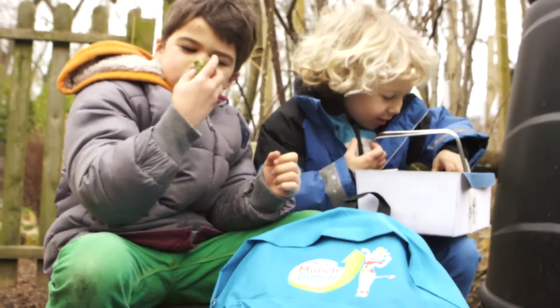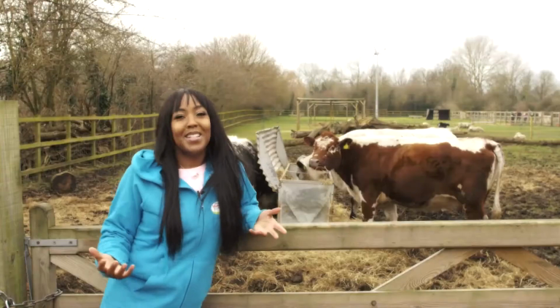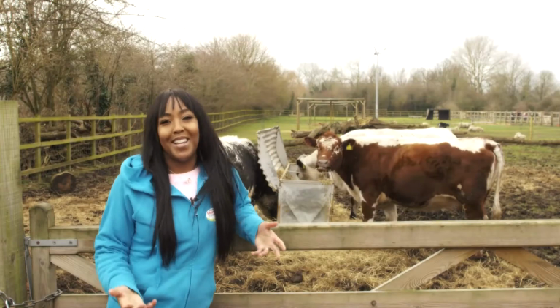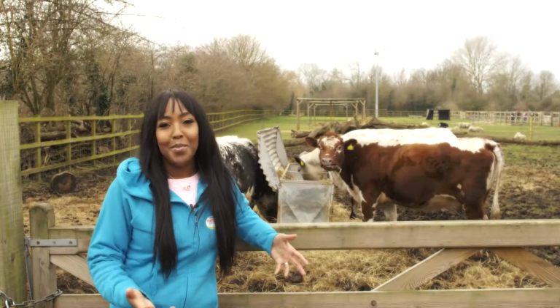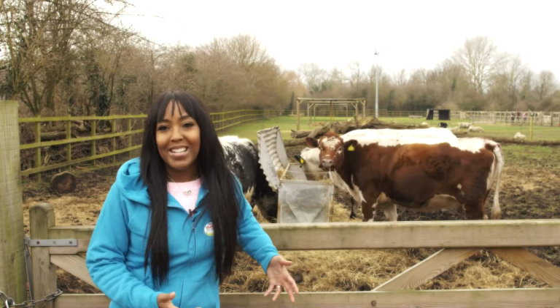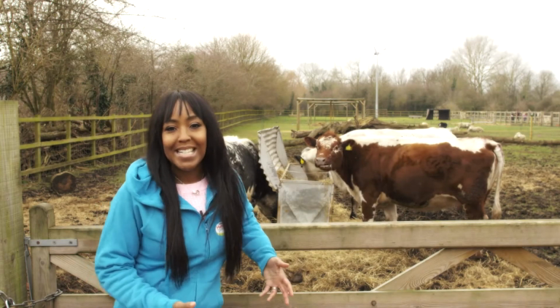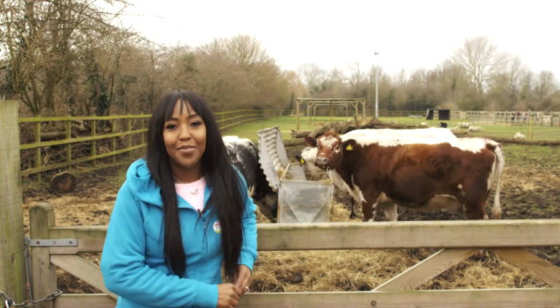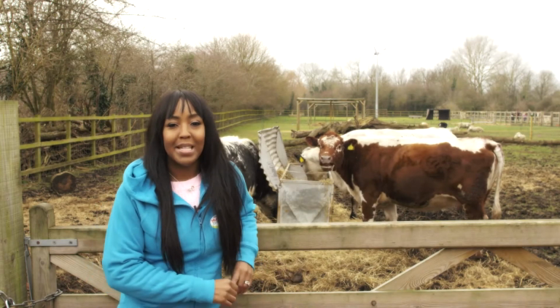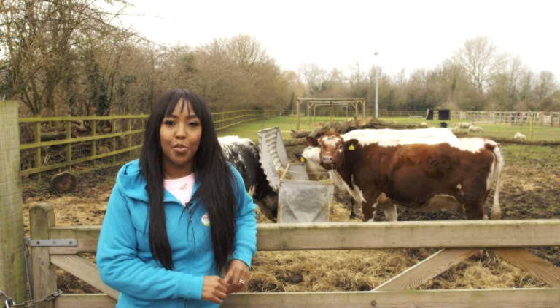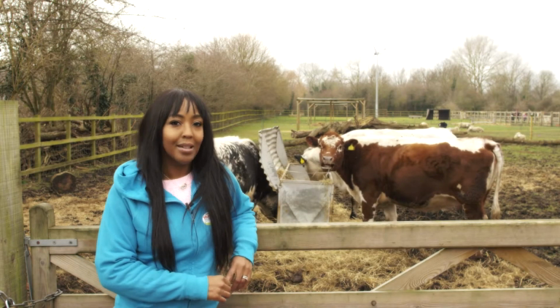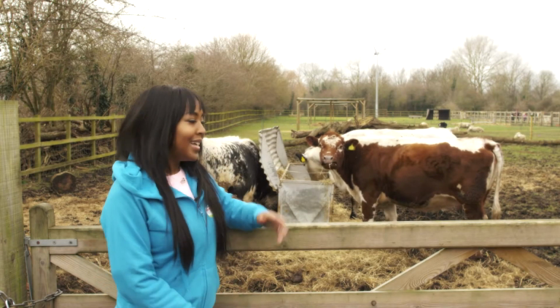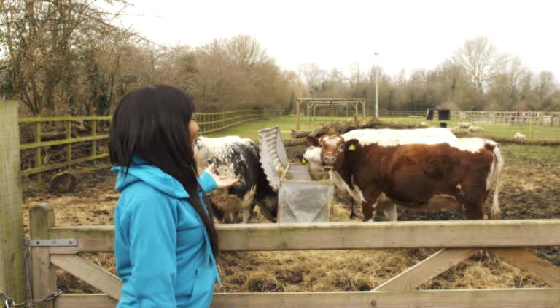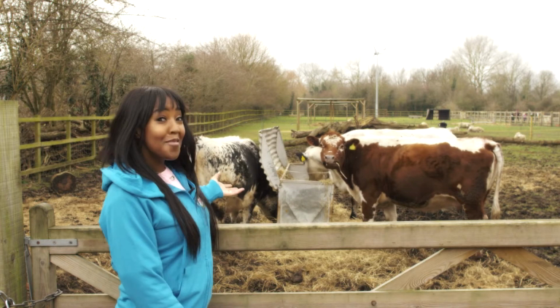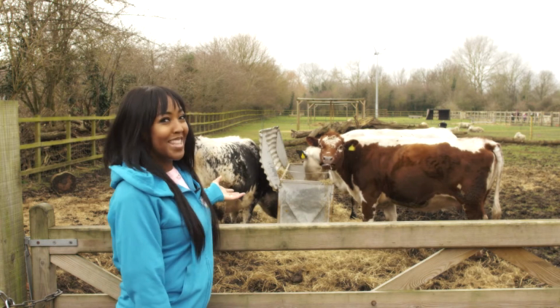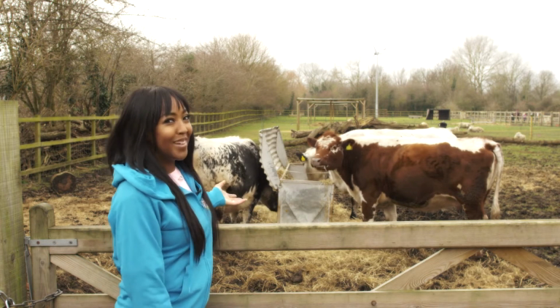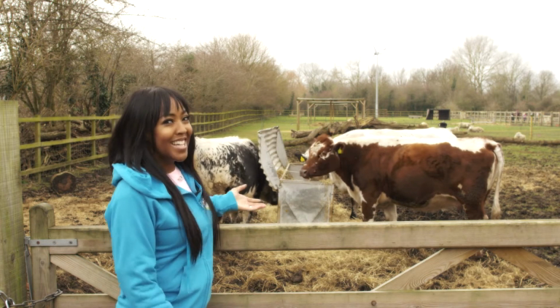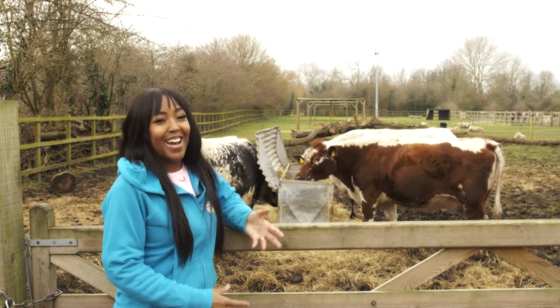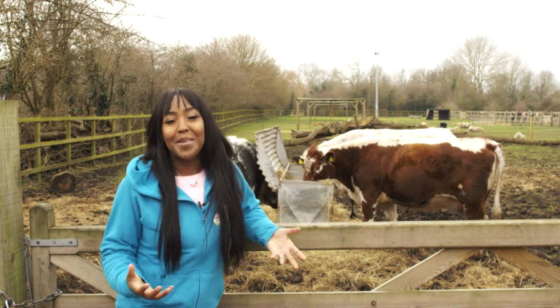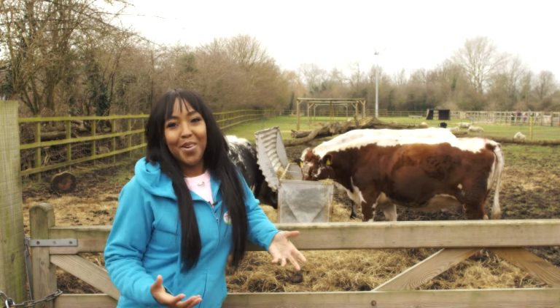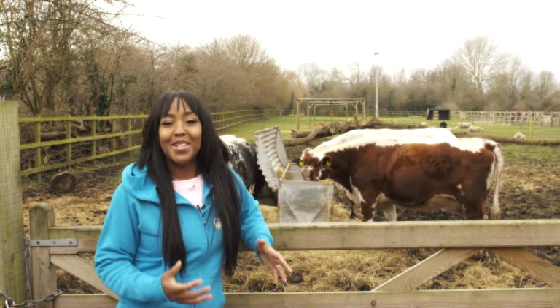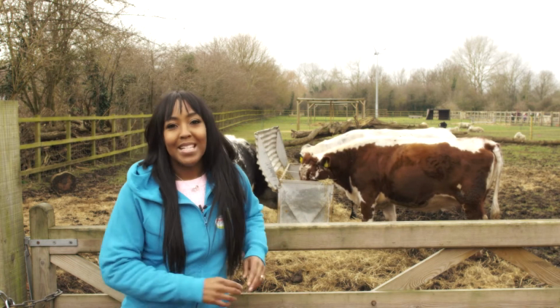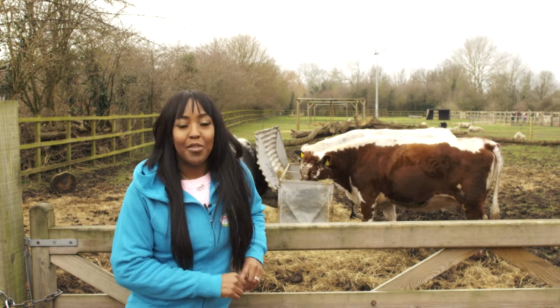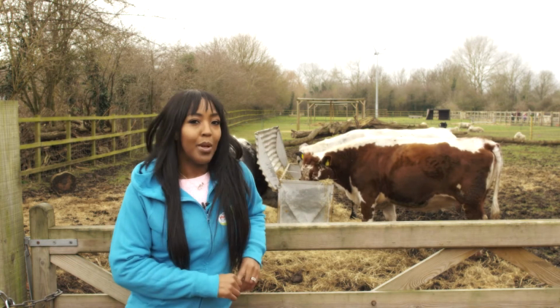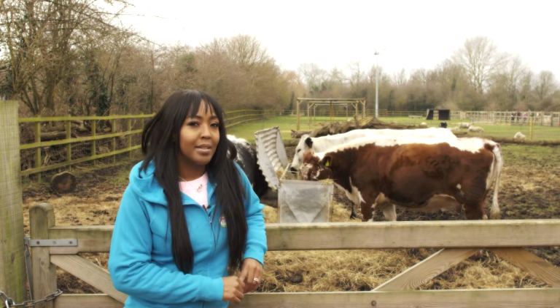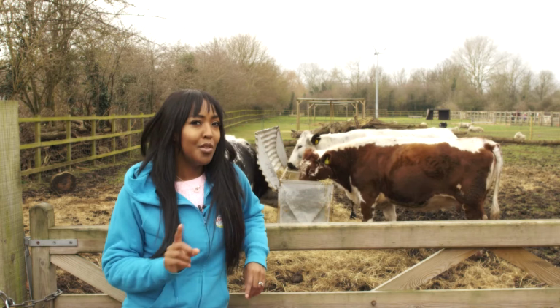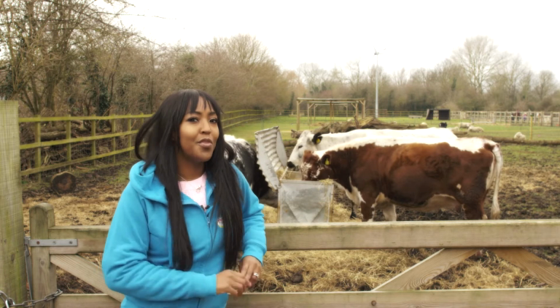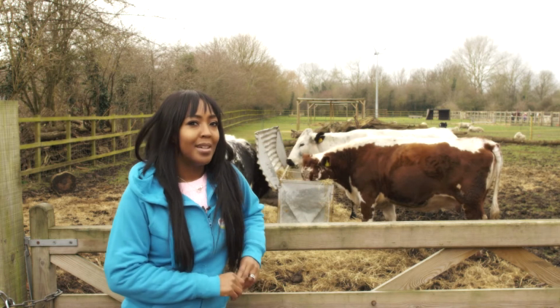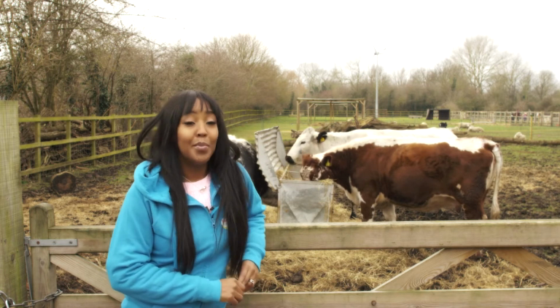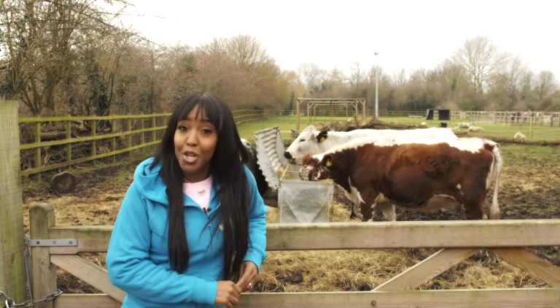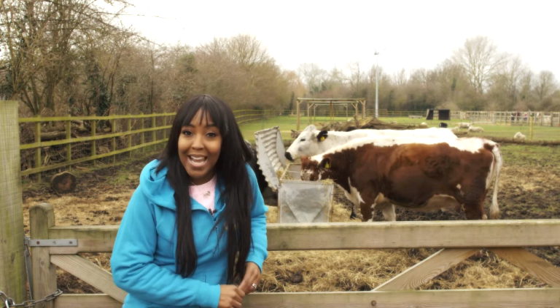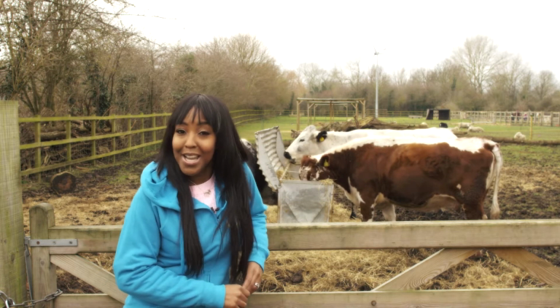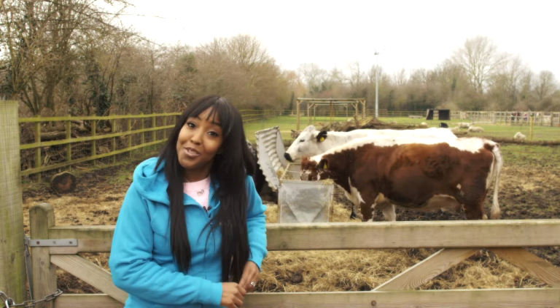I'm Angelica and I'm here at Dean City Farm in South West London hanging out with this bunch. Now a trip to the farm is a great day out for little ones. It's not just fun, it can be hugely educational too.